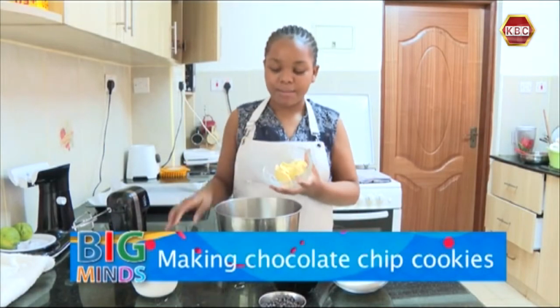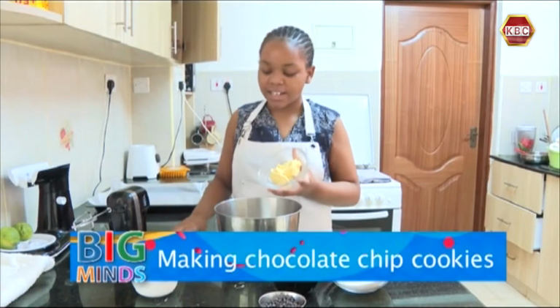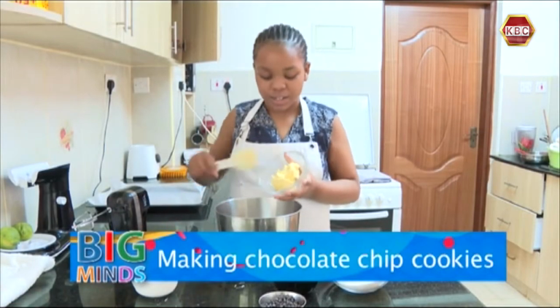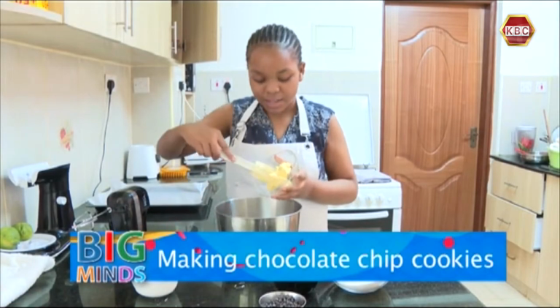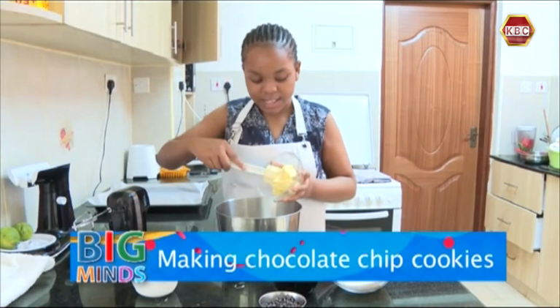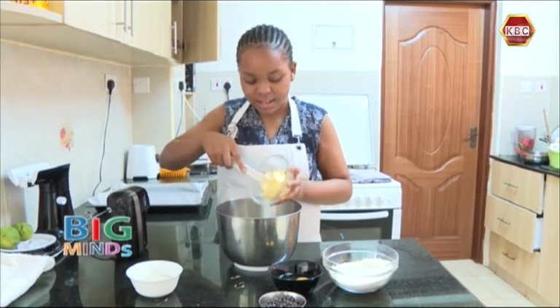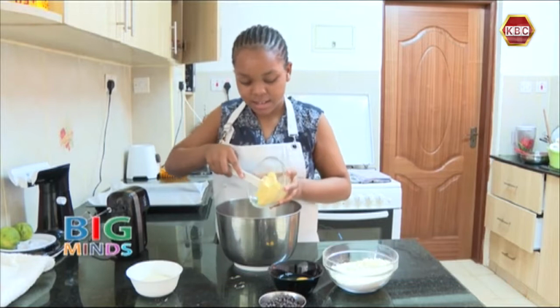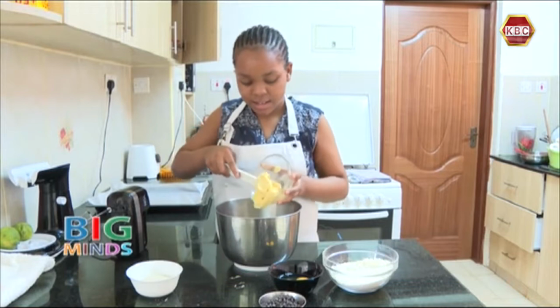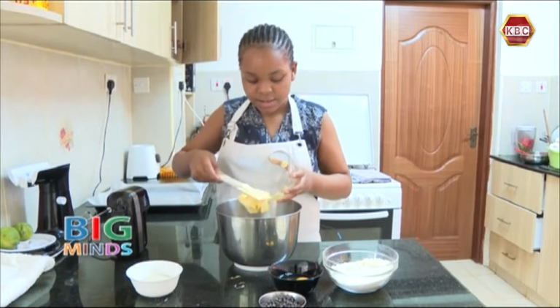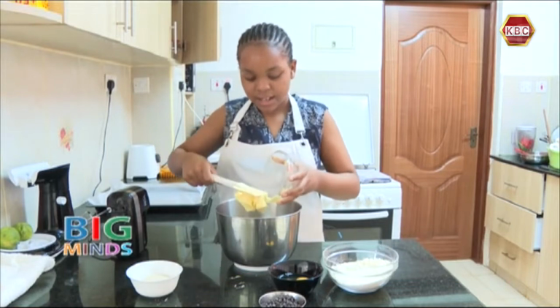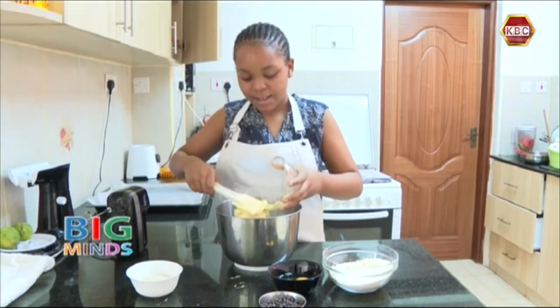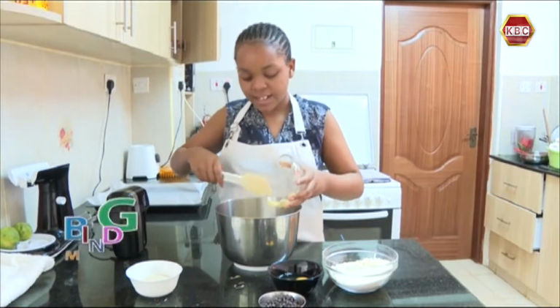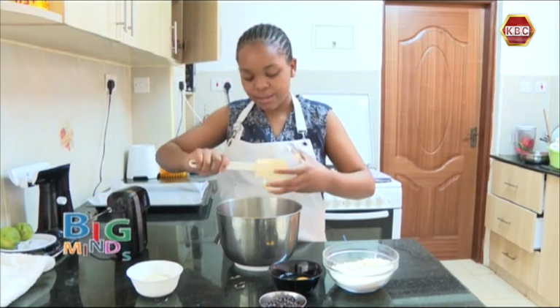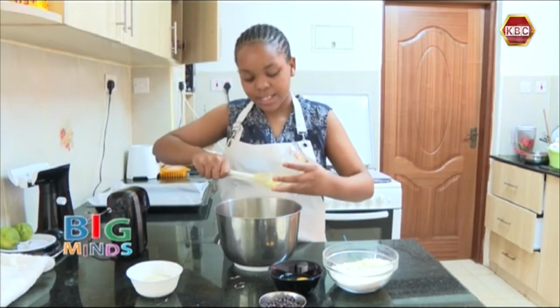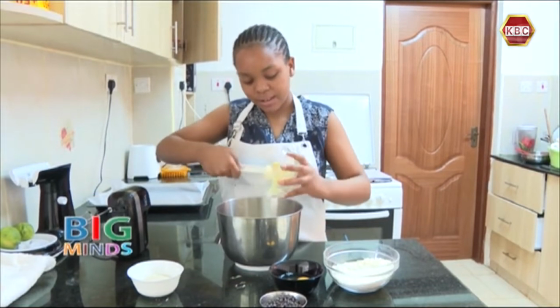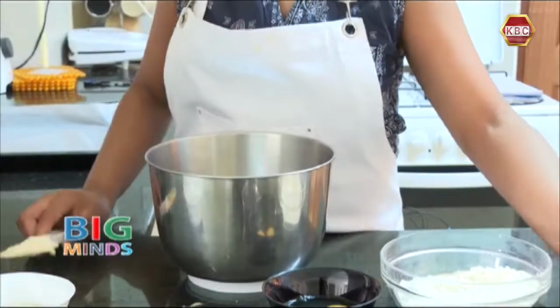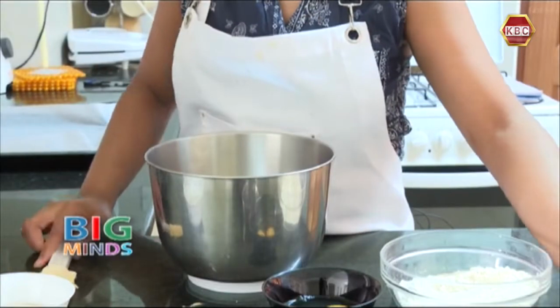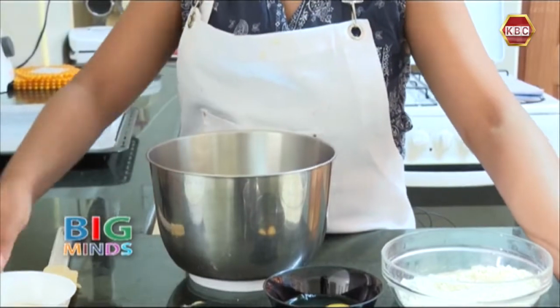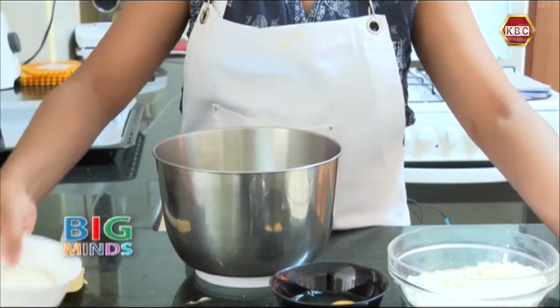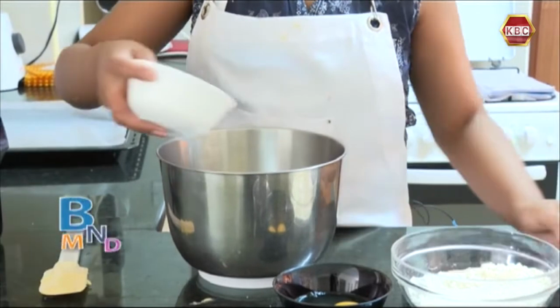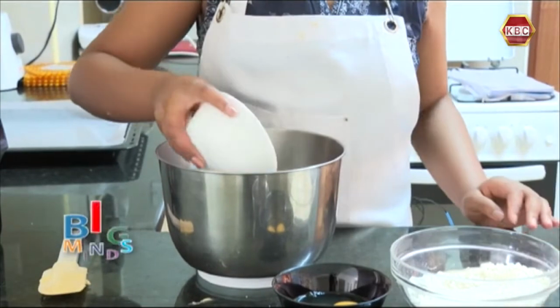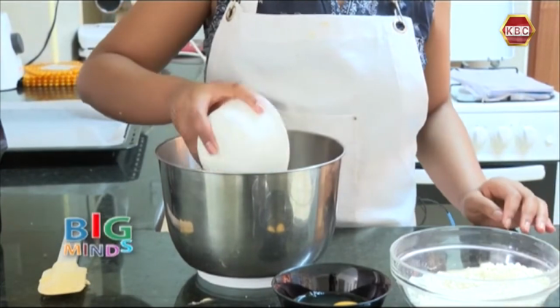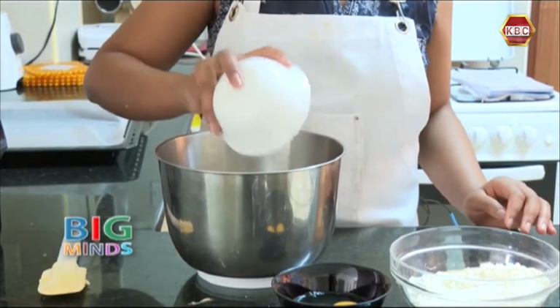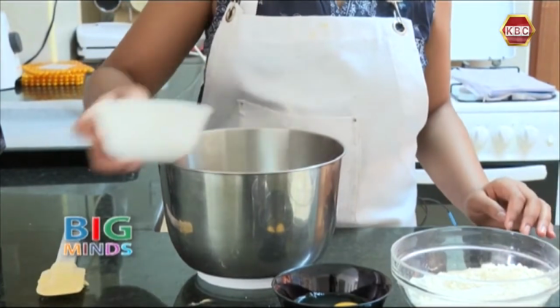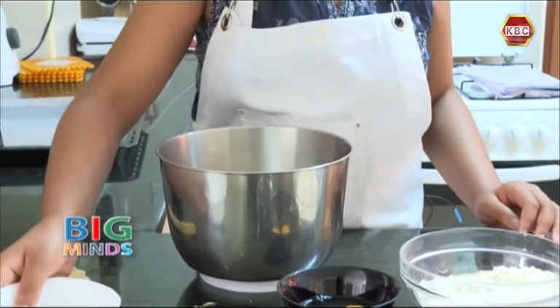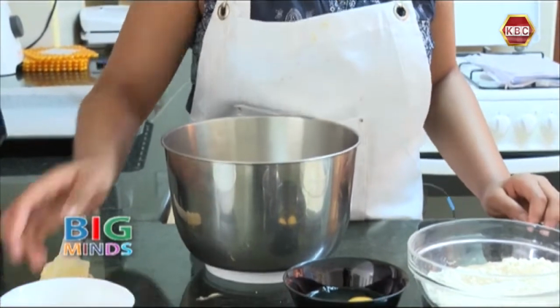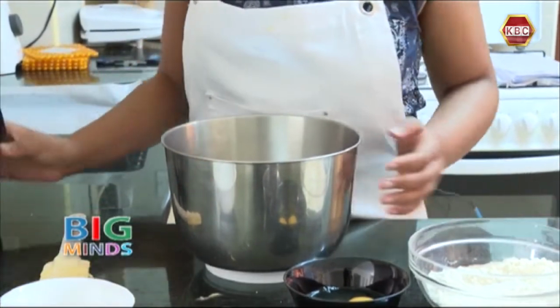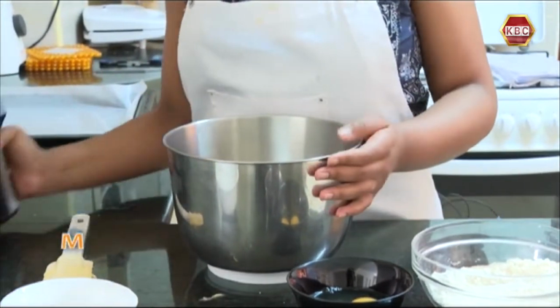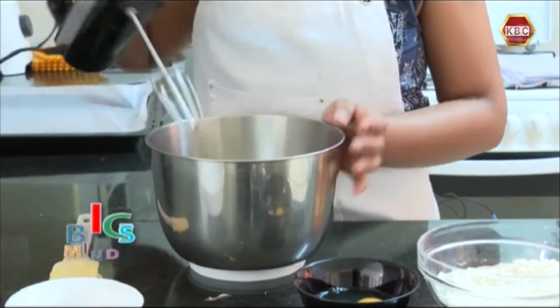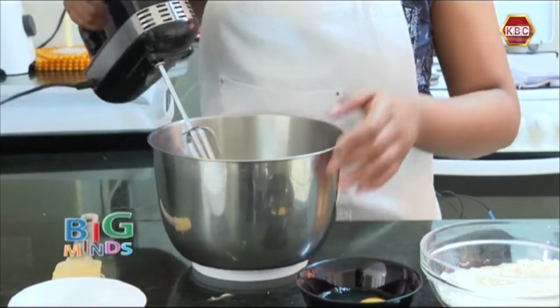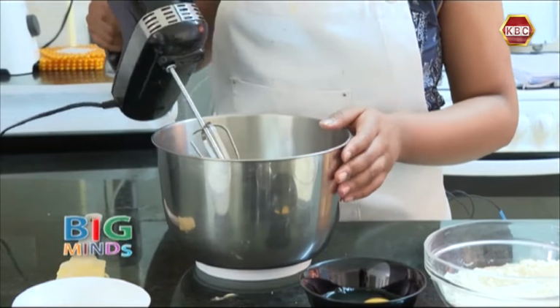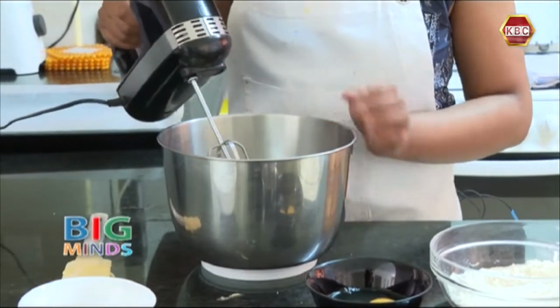First I'm going to combine the margarine and sugar together. I'm going to add my margarine into my mixing bowl. Now I'm going to add in my sugar and beat till it's light and fluffy.